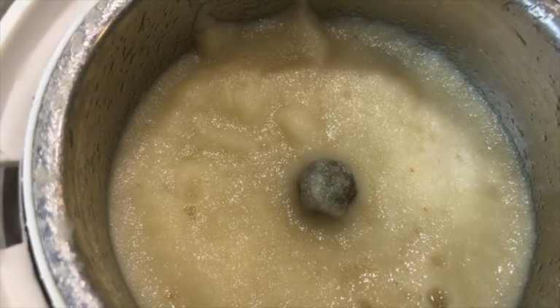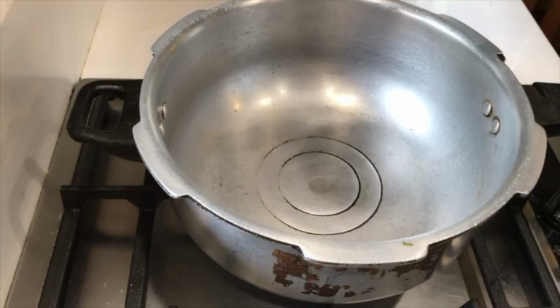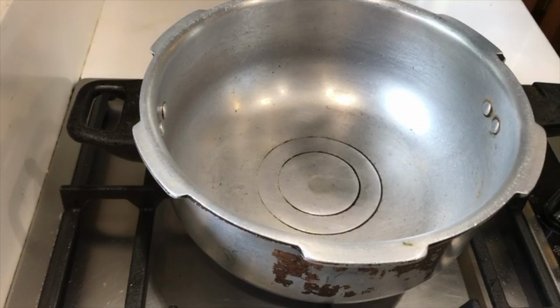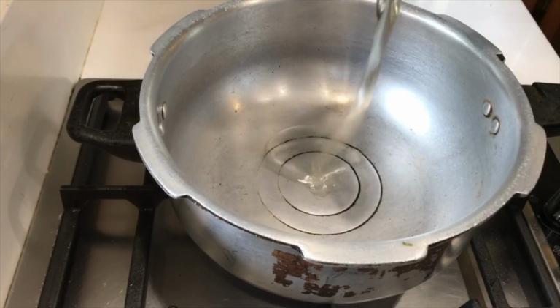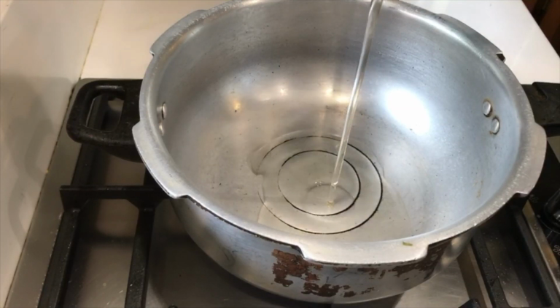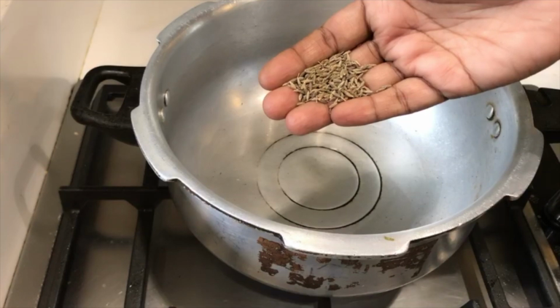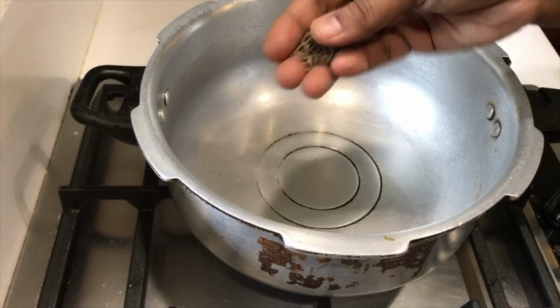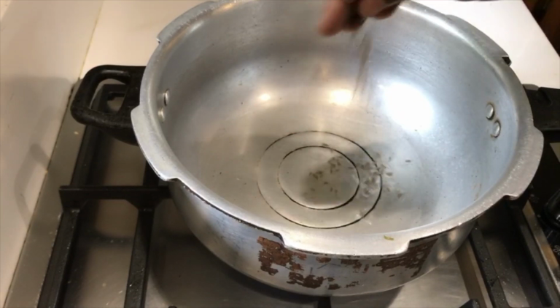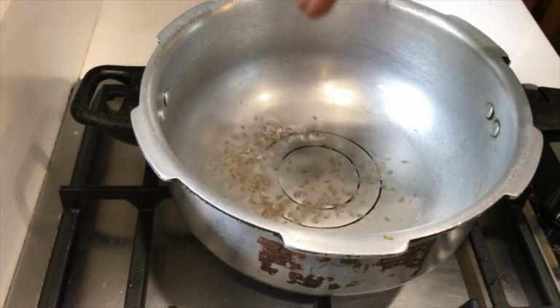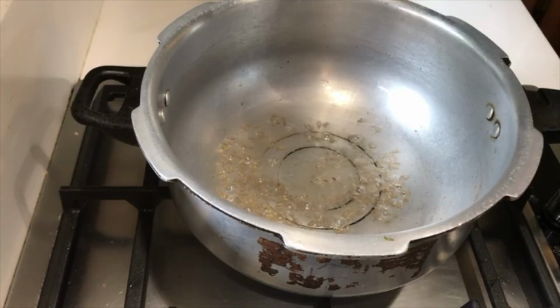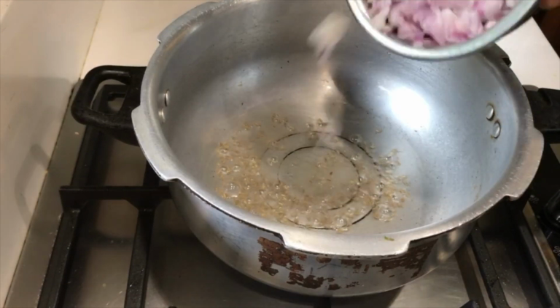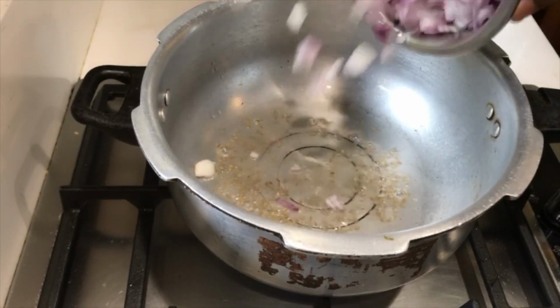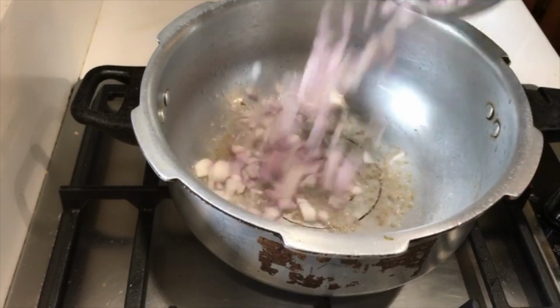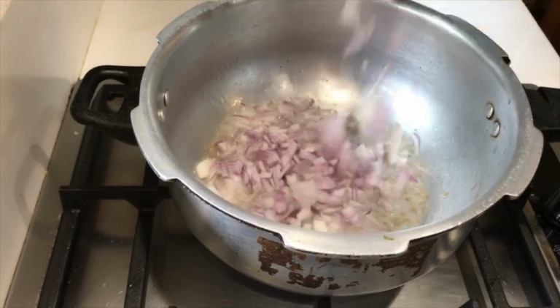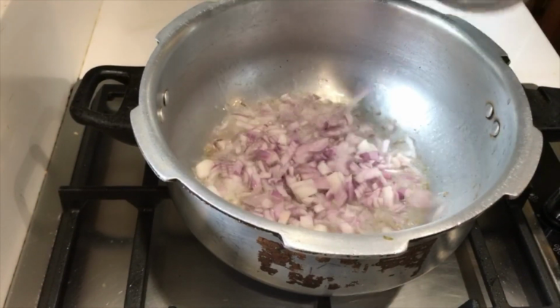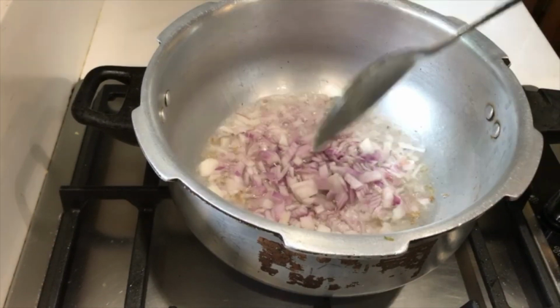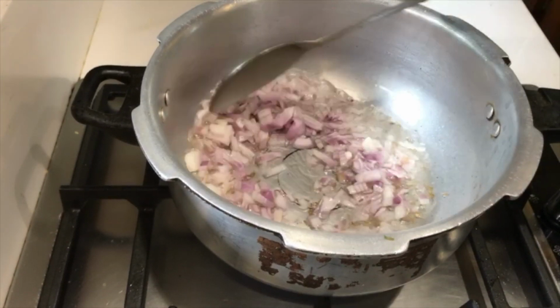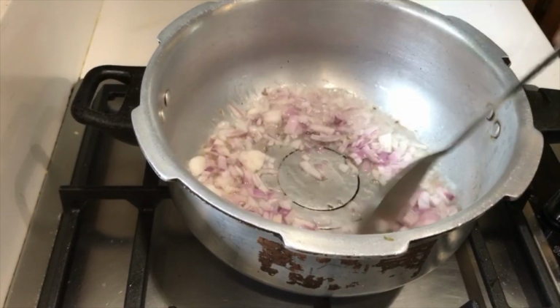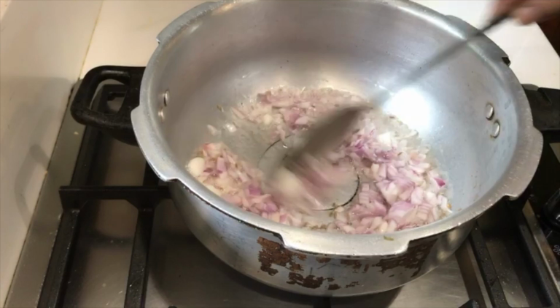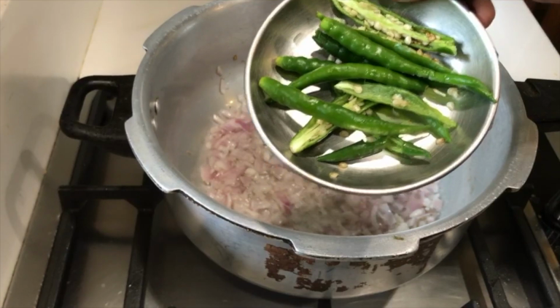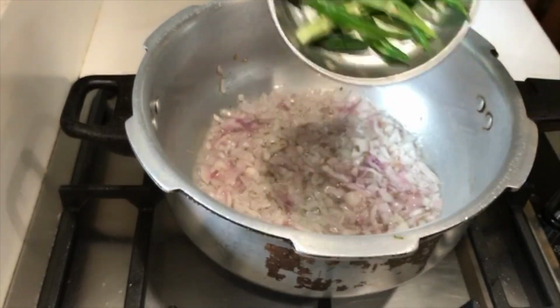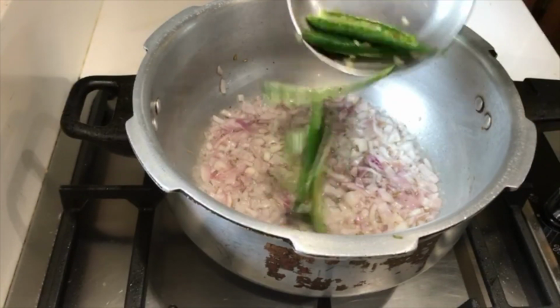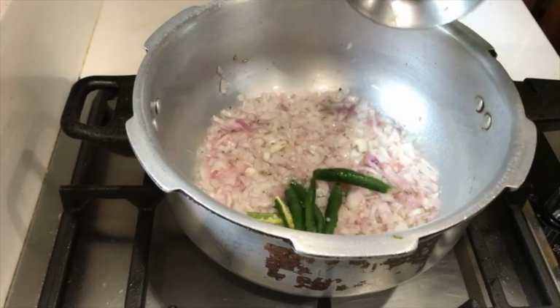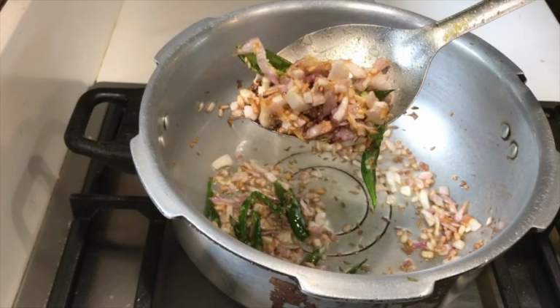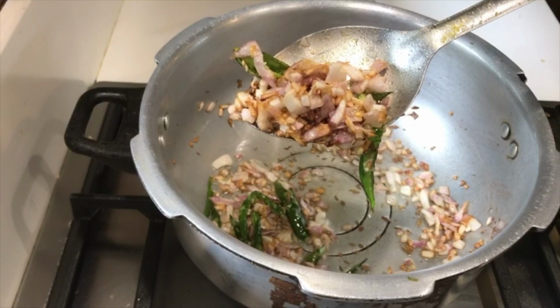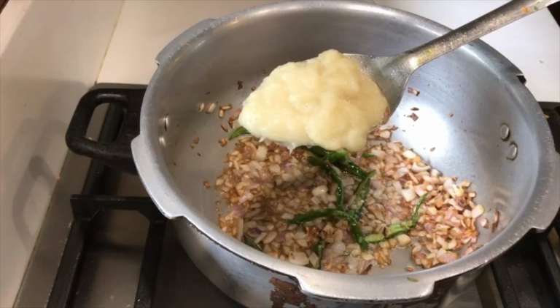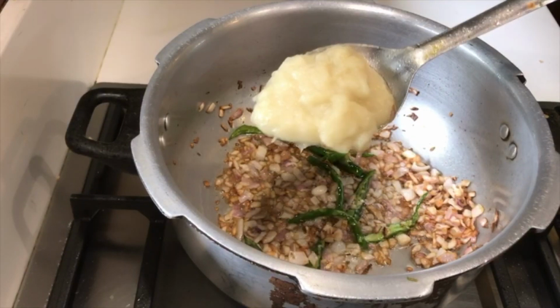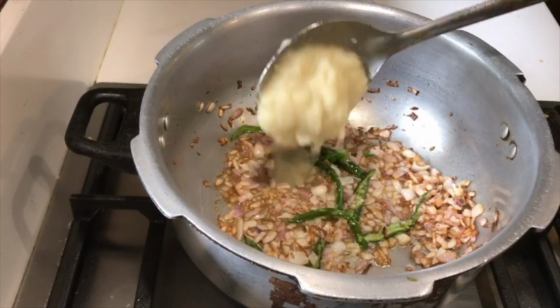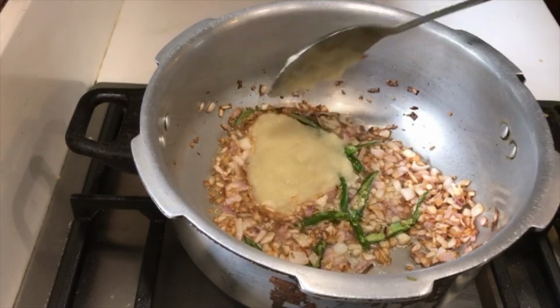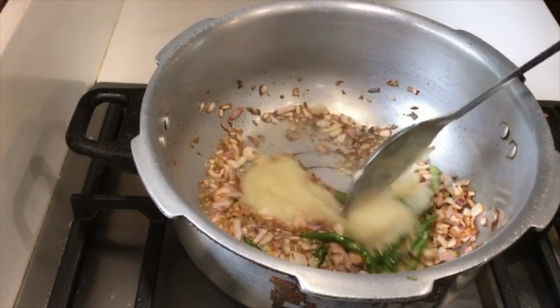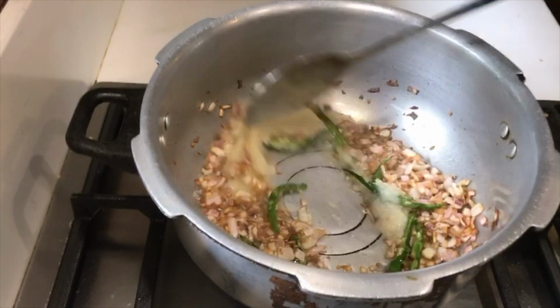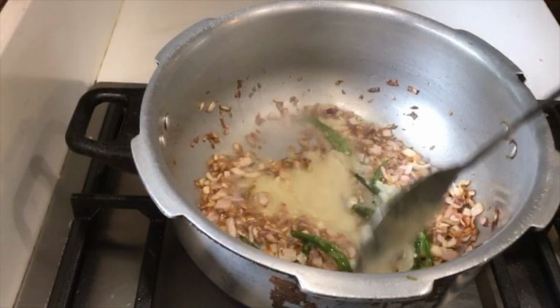Heat oil, add little jeera and 1 finely chopped onion, fry them. Add 5 green chilies, then add the ginger garlic paste and fry them.